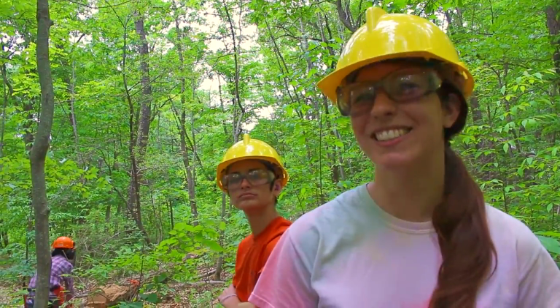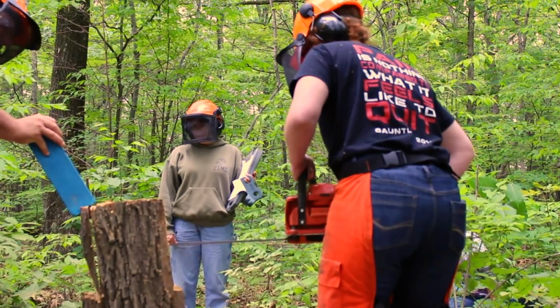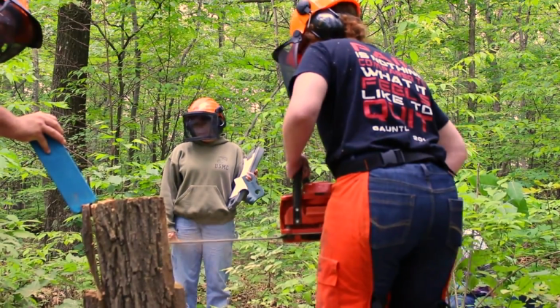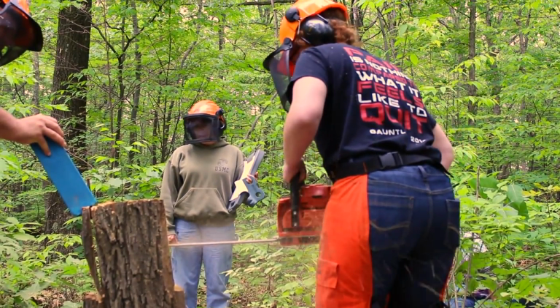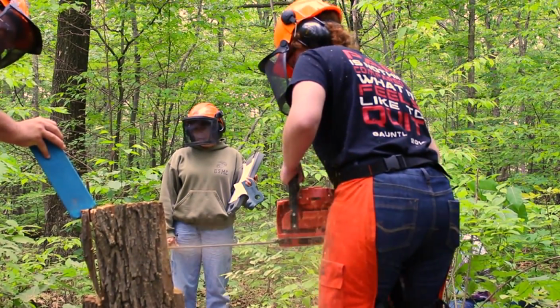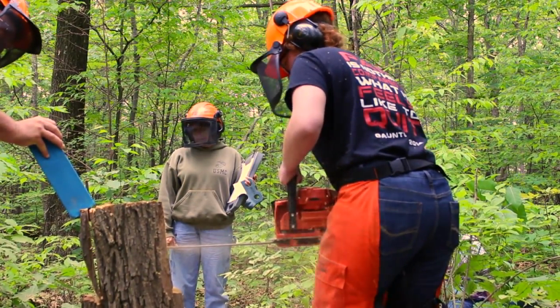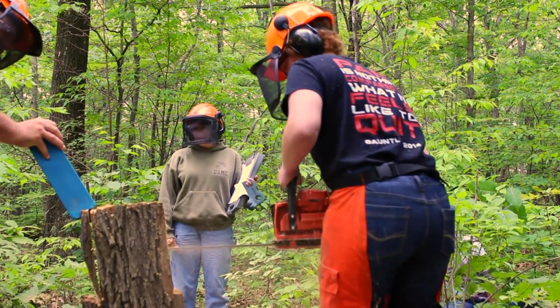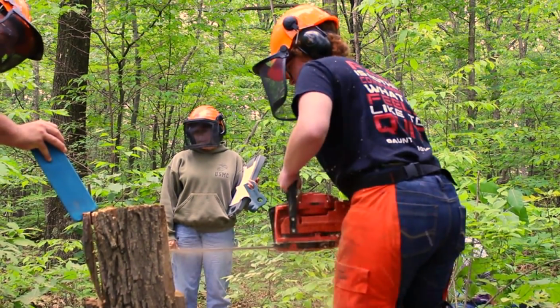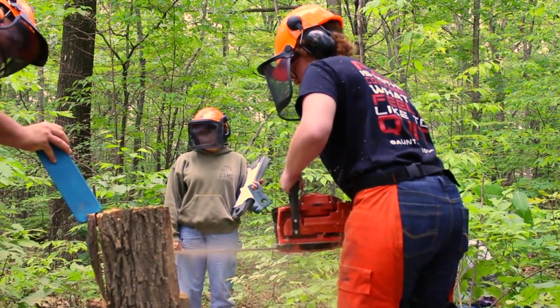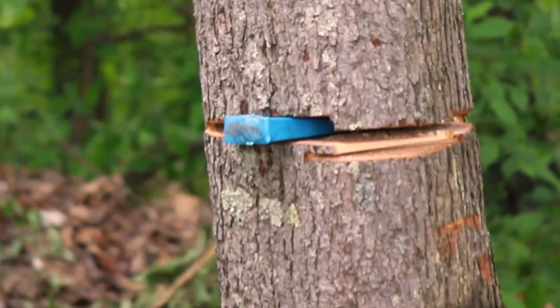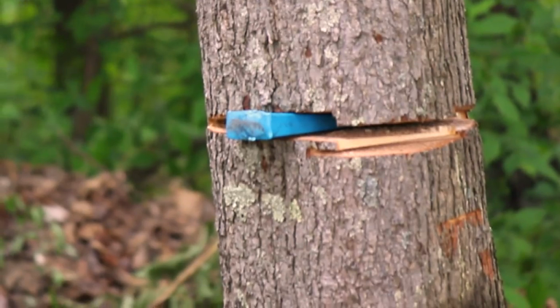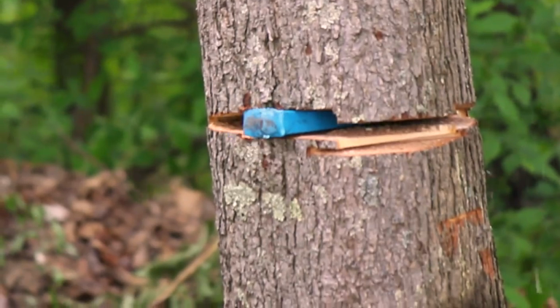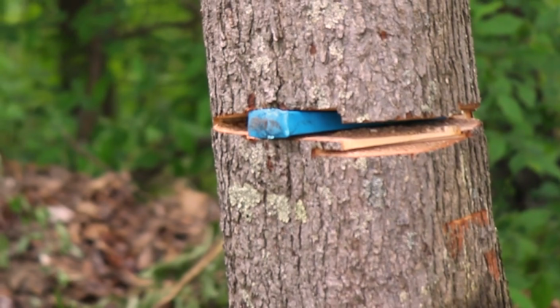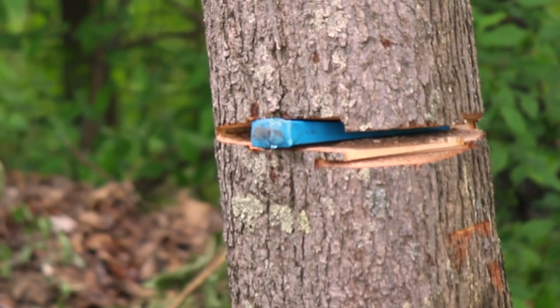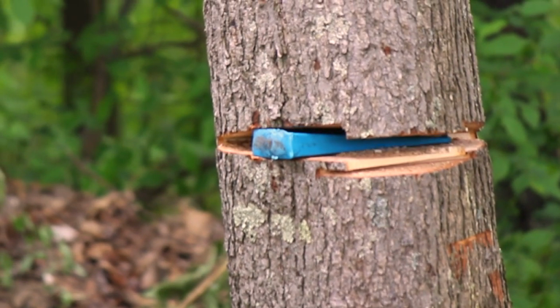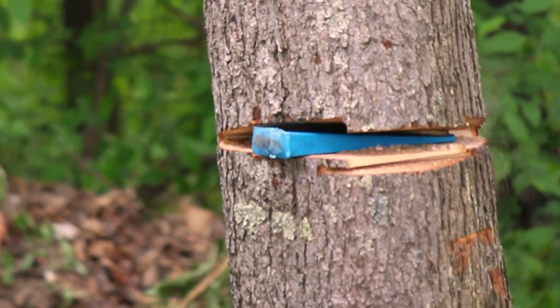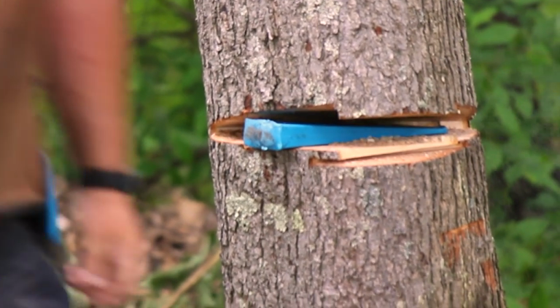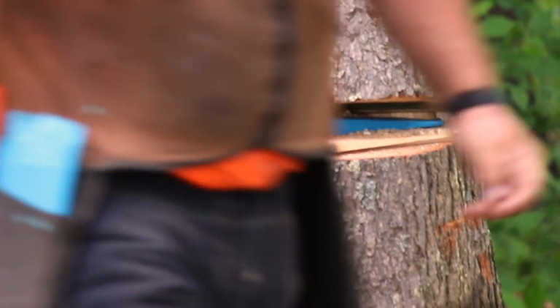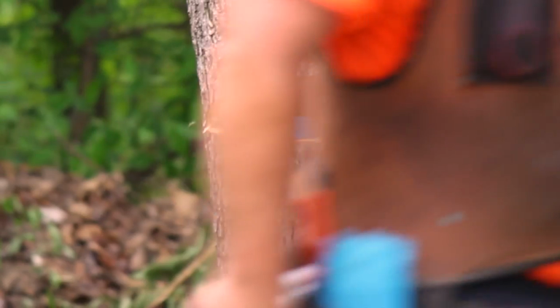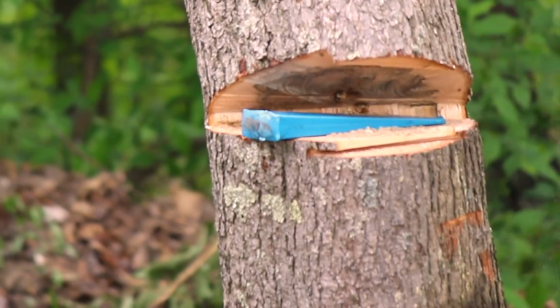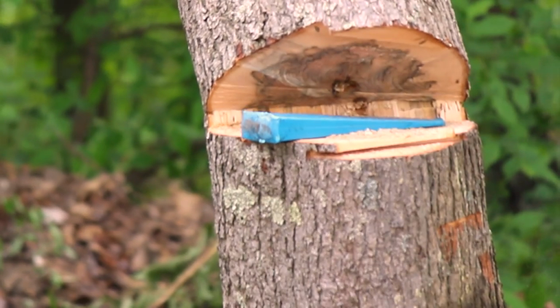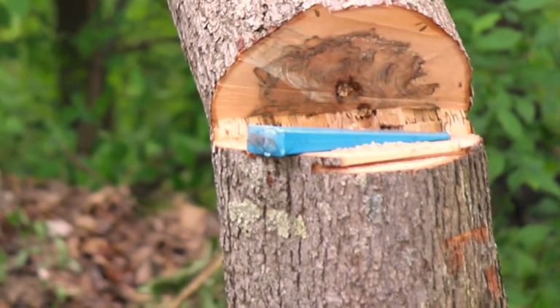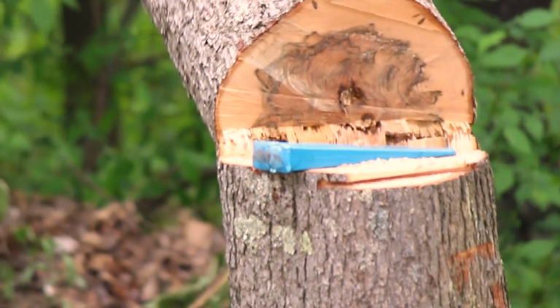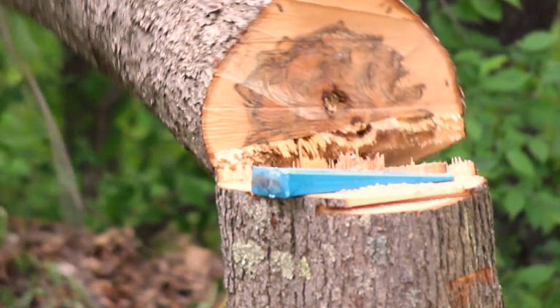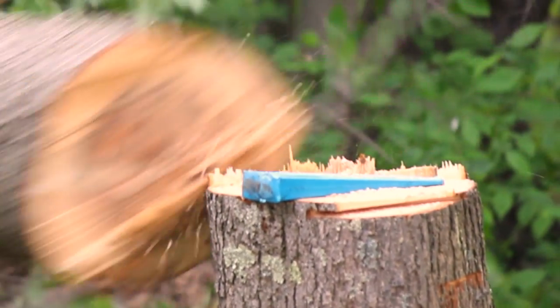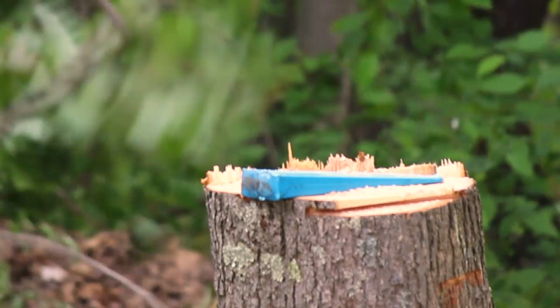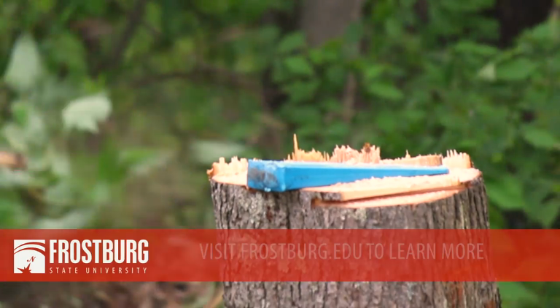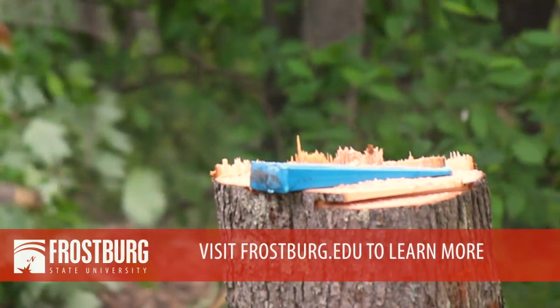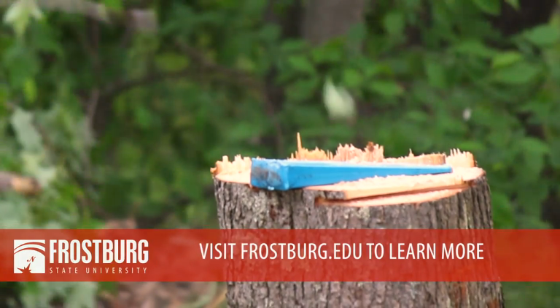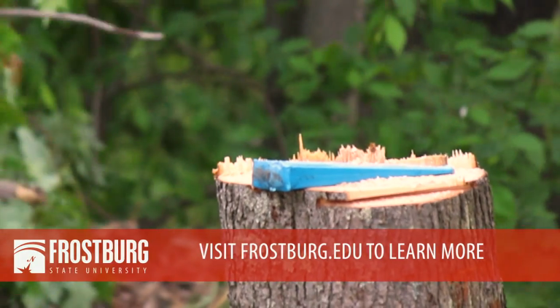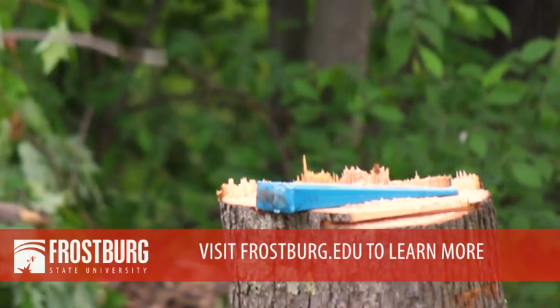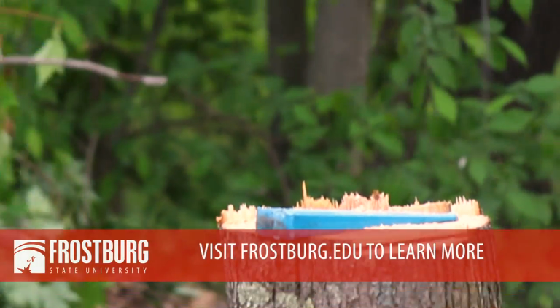The forestry field practice course is offered in odd-numbered years in the summer through Frostburg's biology department. For more information, visit frostburg.edu. And that's how you cut a tree now.